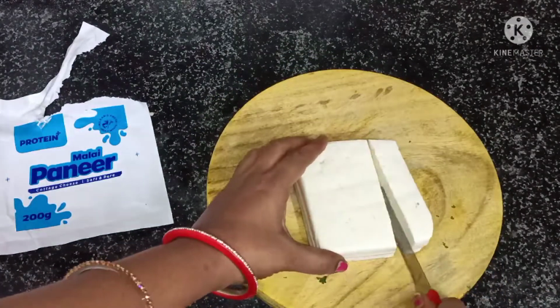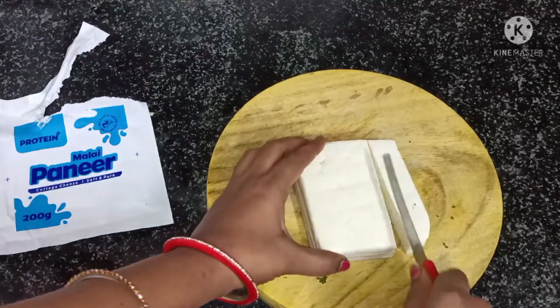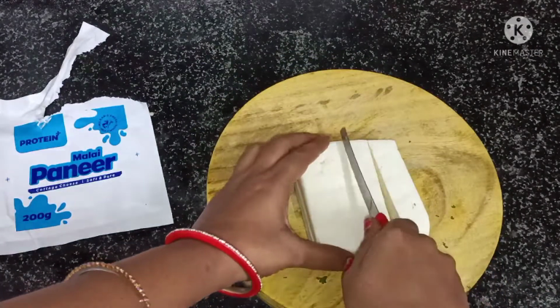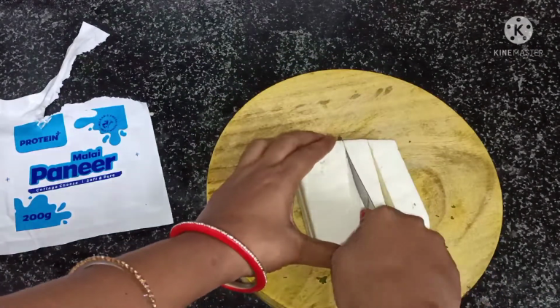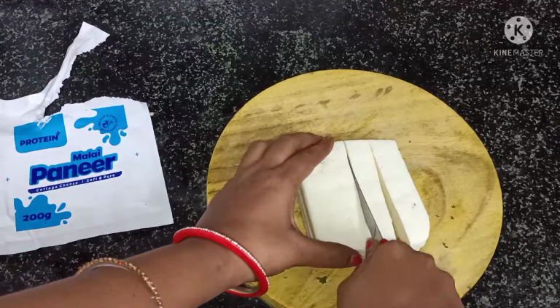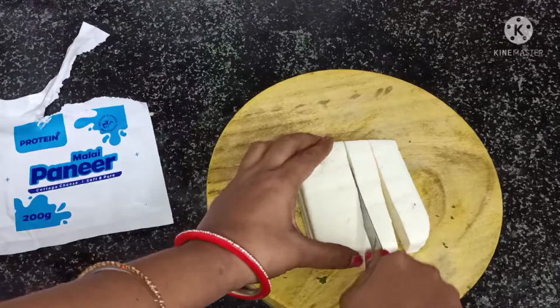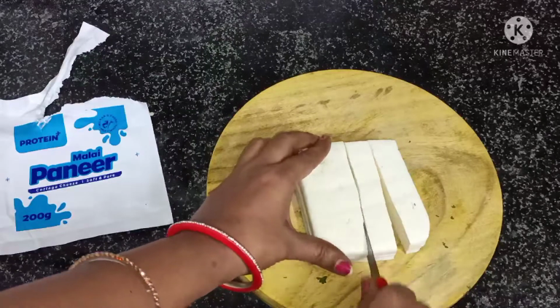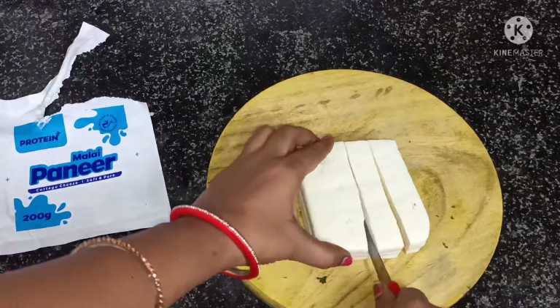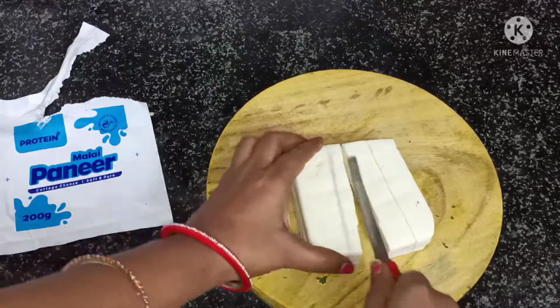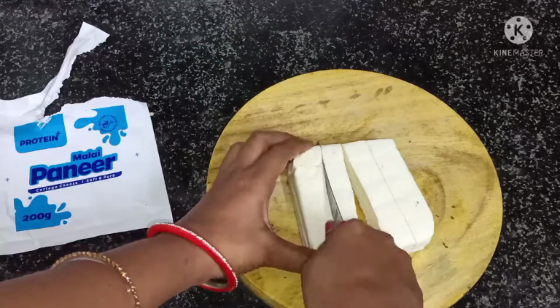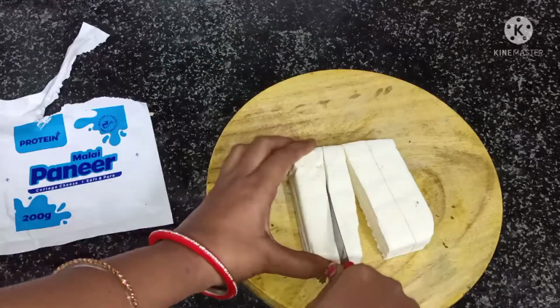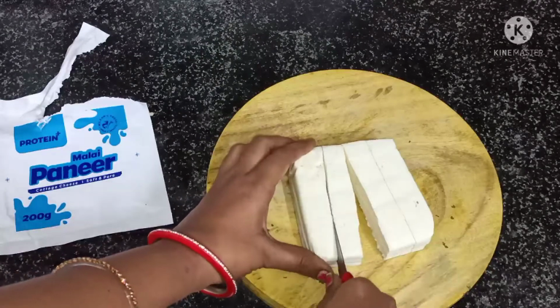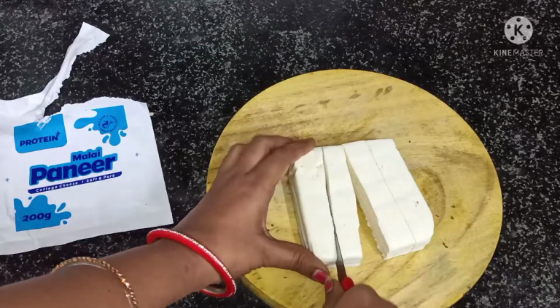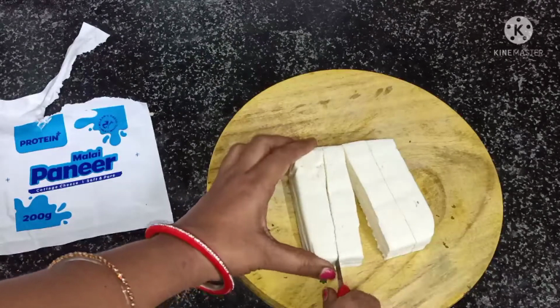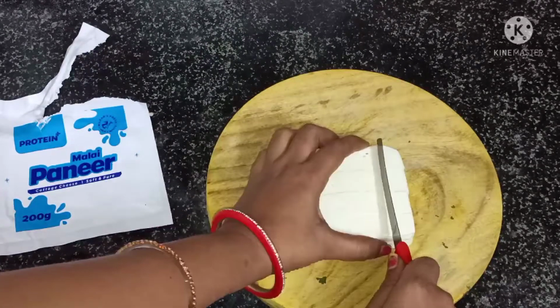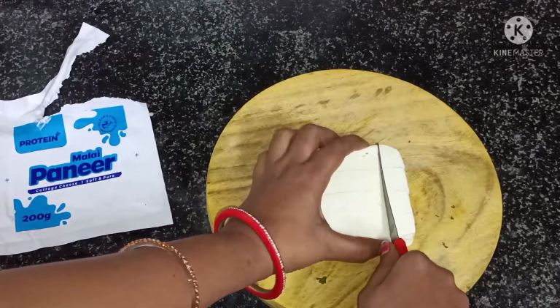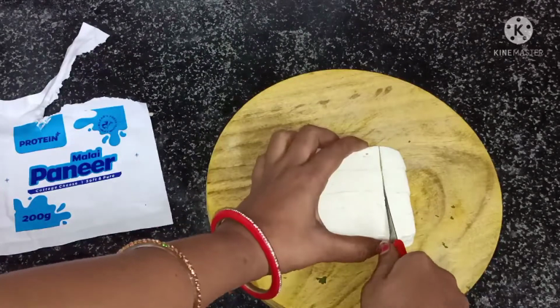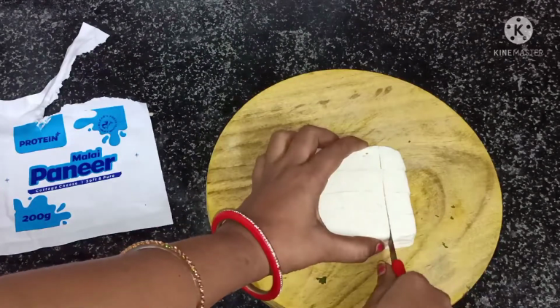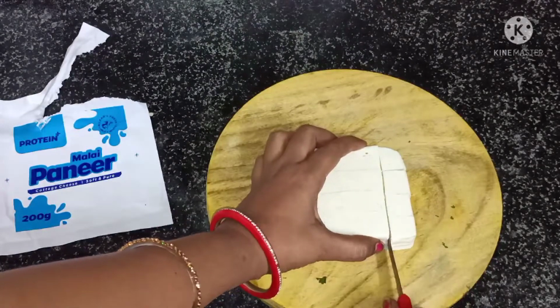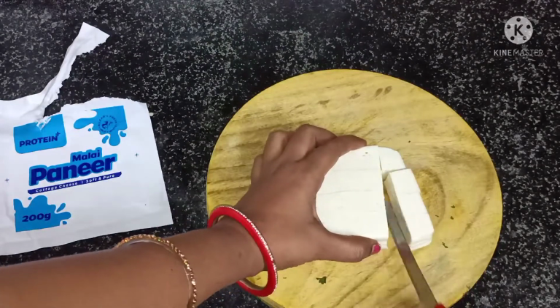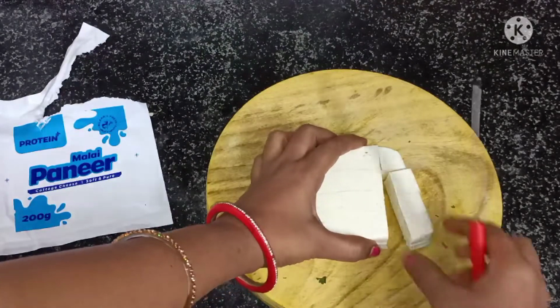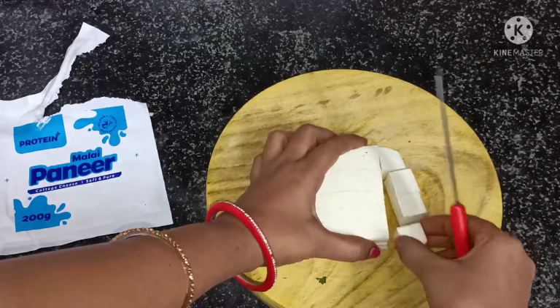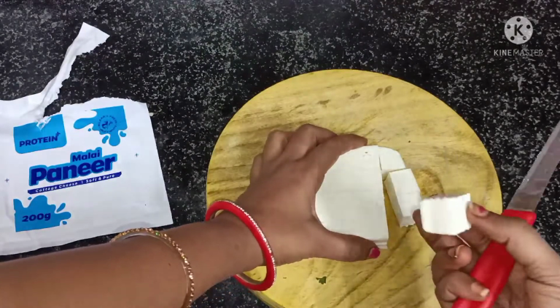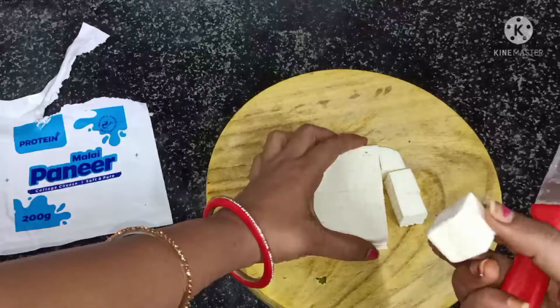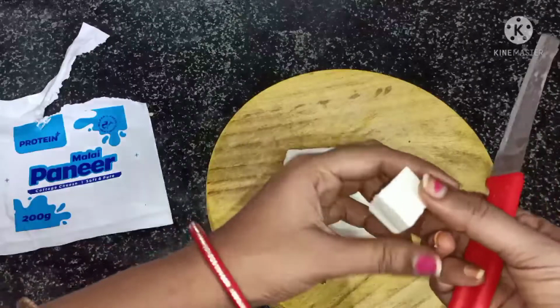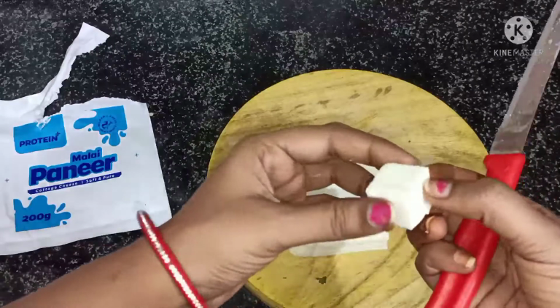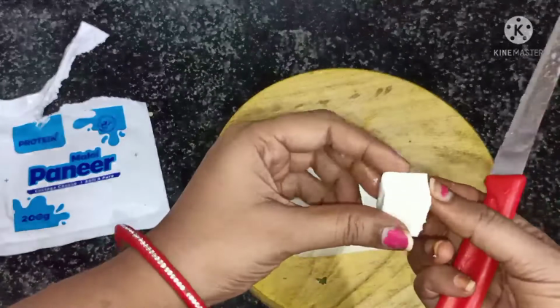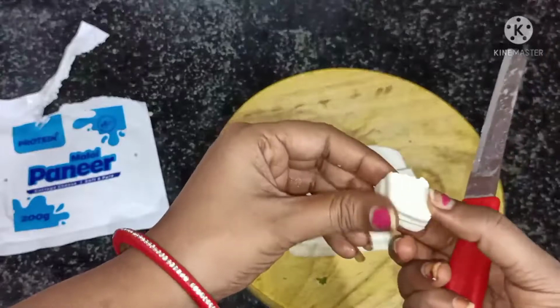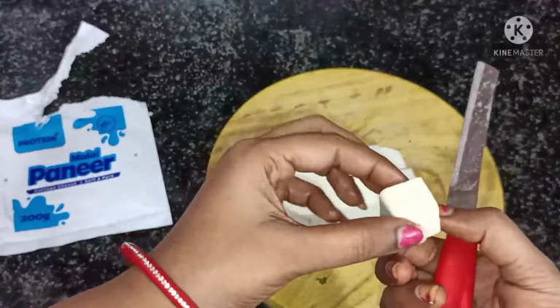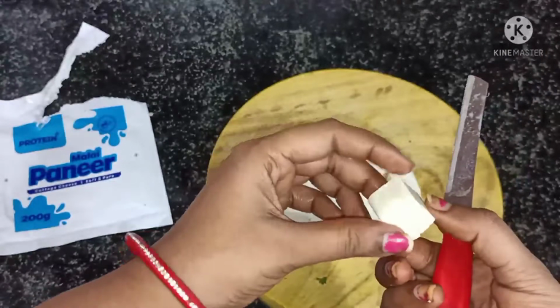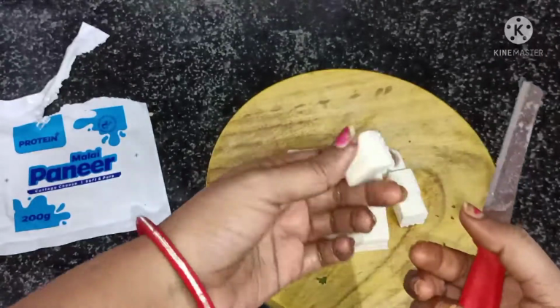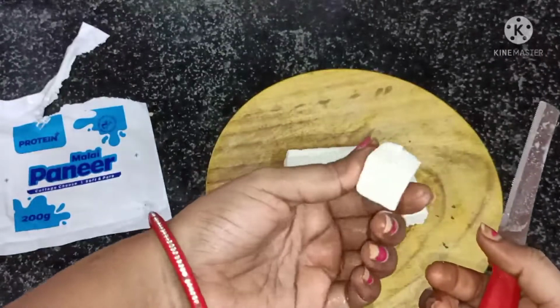This recipe is especially helpful for beginners or boys who live away from home and cook at home. This recipe is a very helpful recipe.